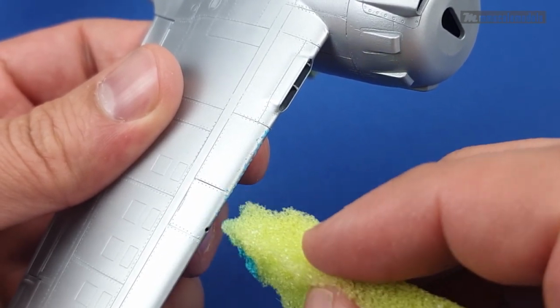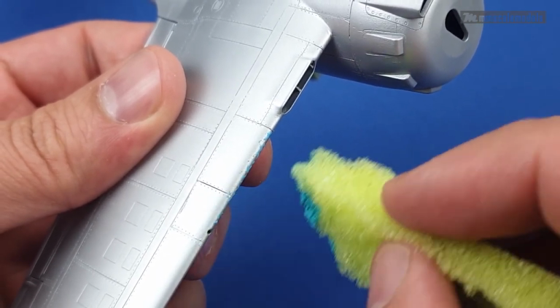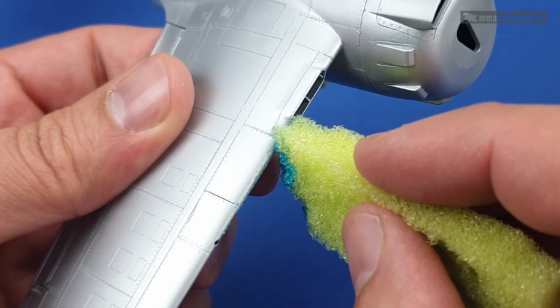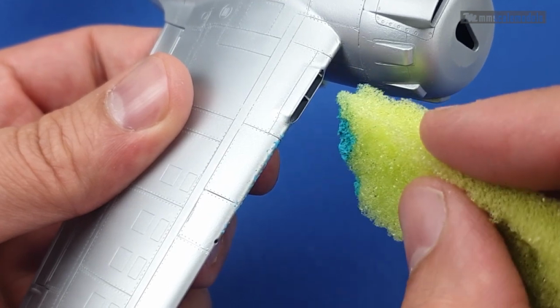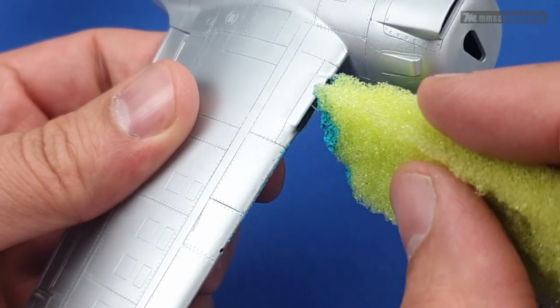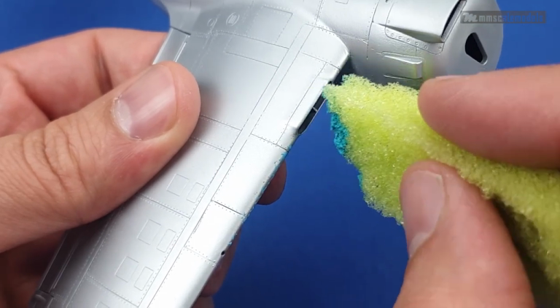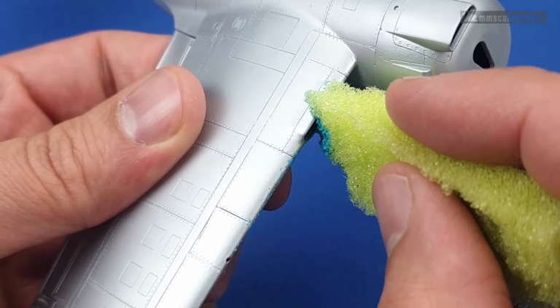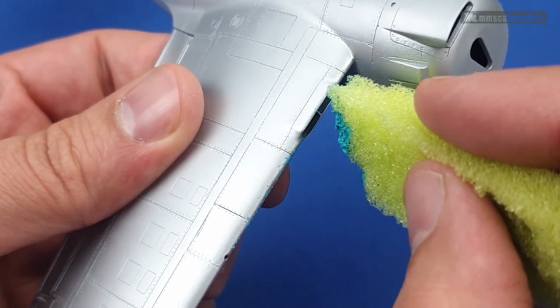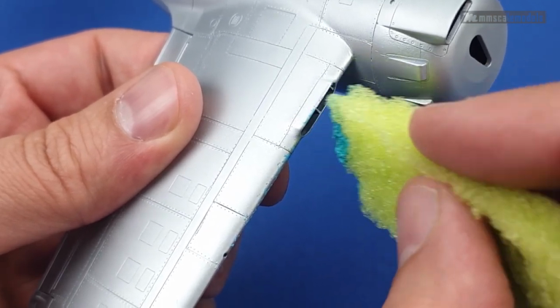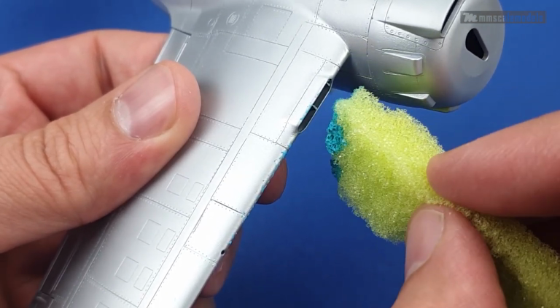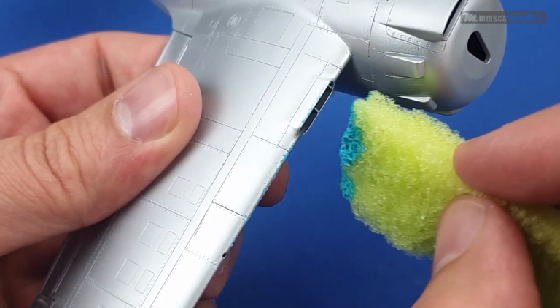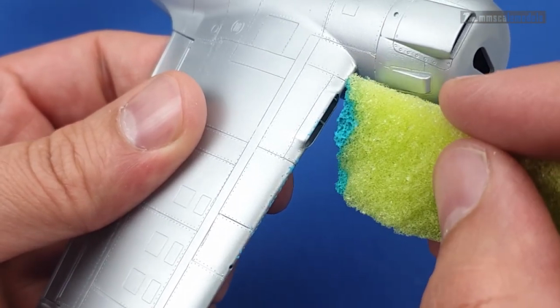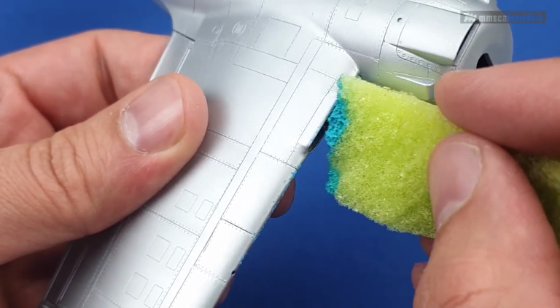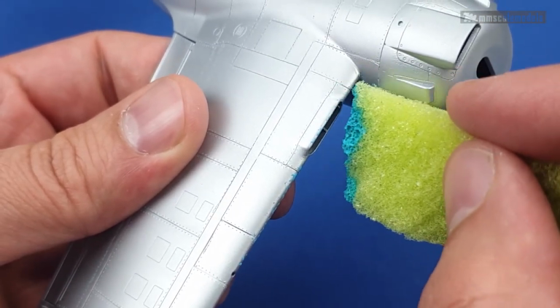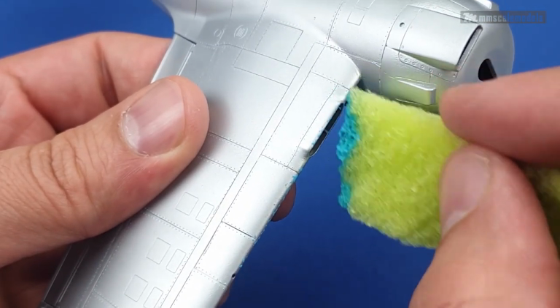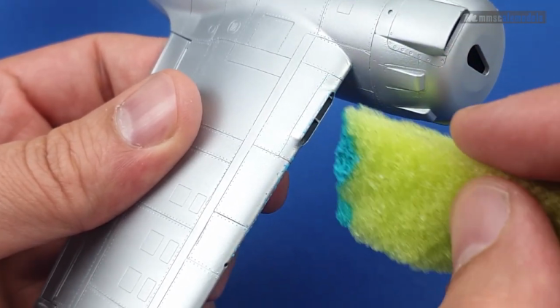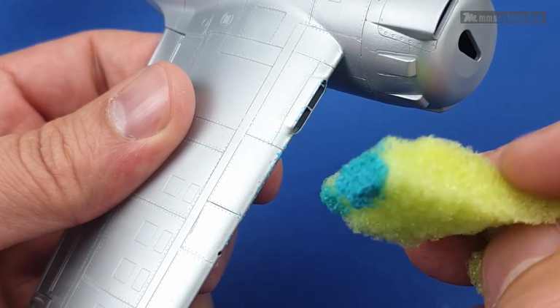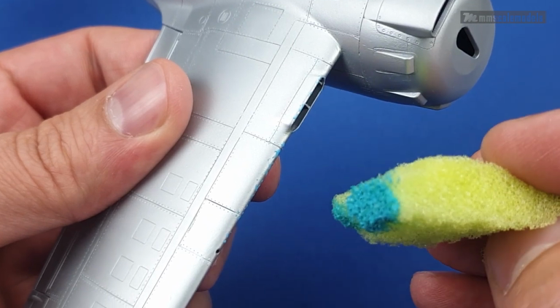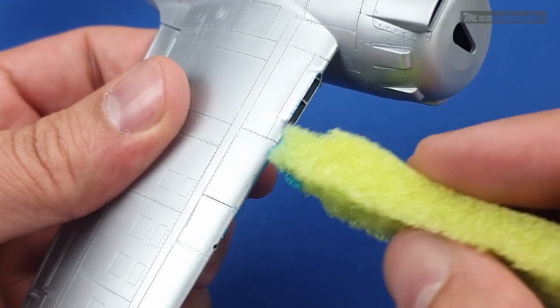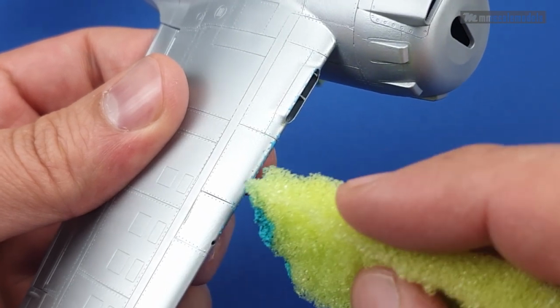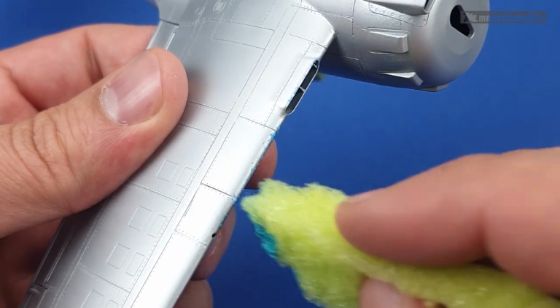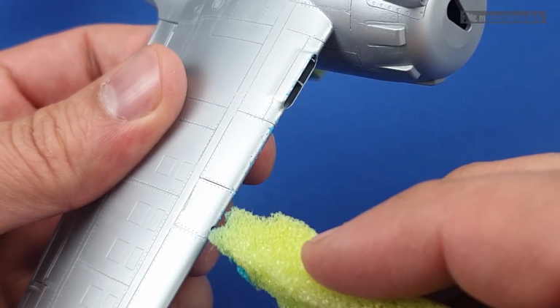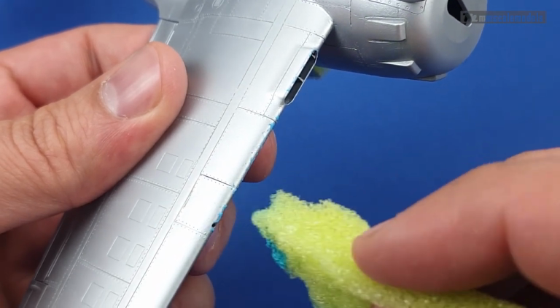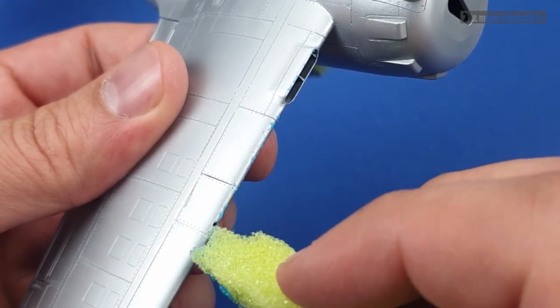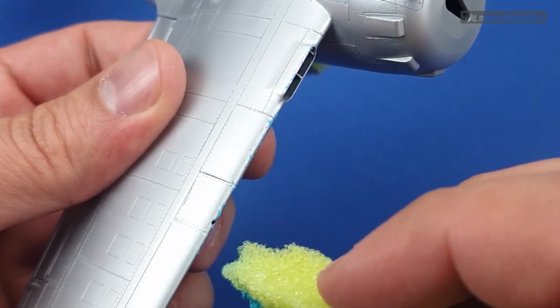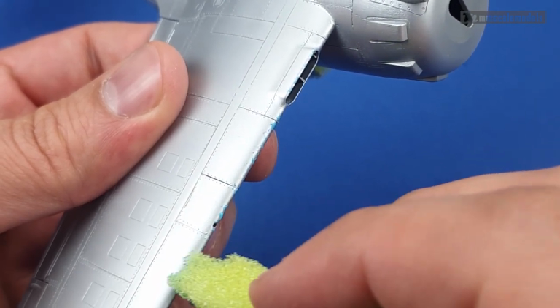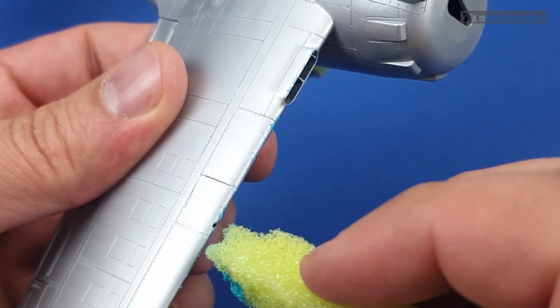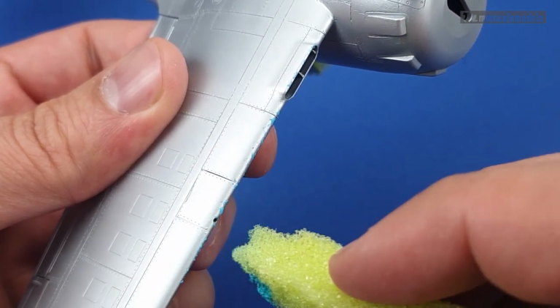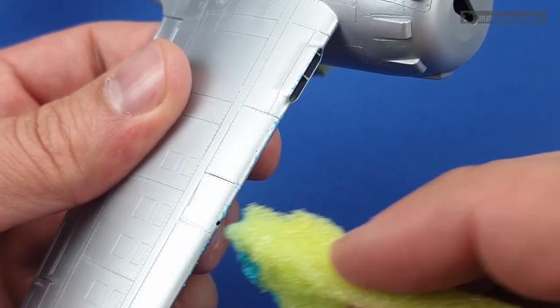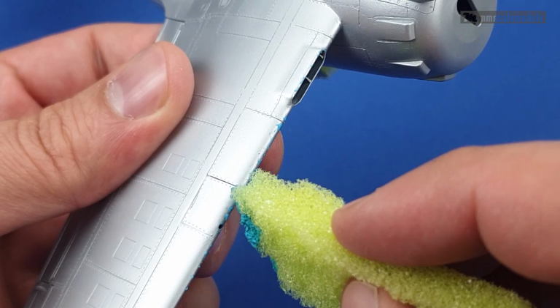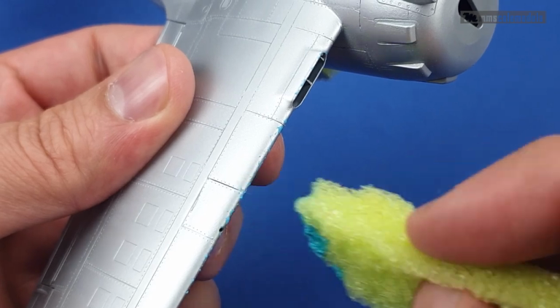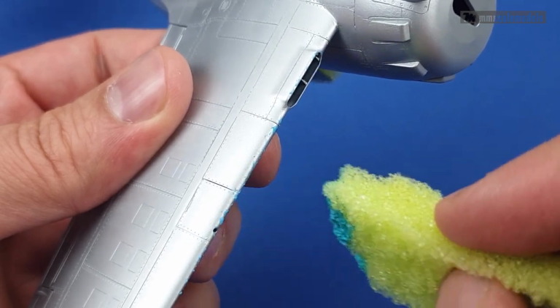If the masking fluid on your sponge is starting to dry out, it is possible for it to start lifting the already applied and dried fluid on the model, so take this into account.